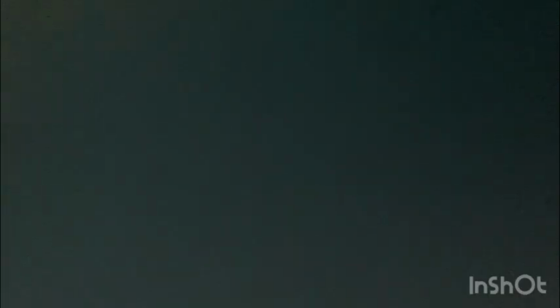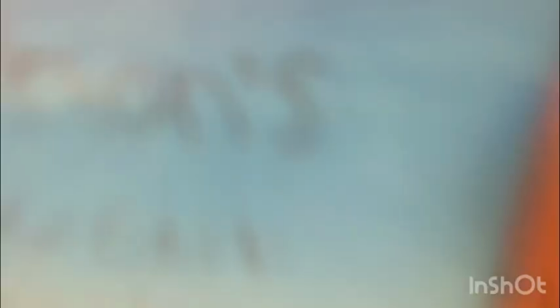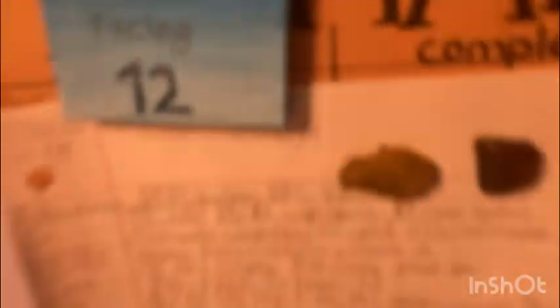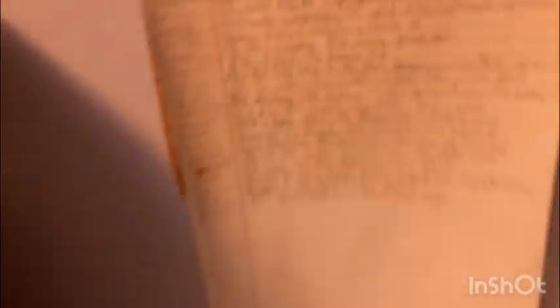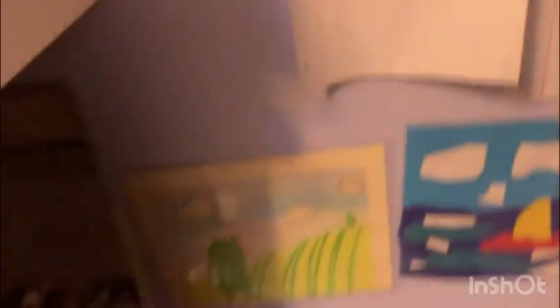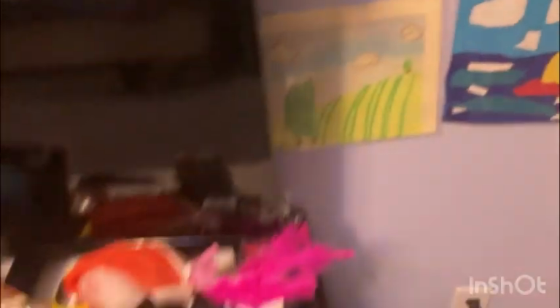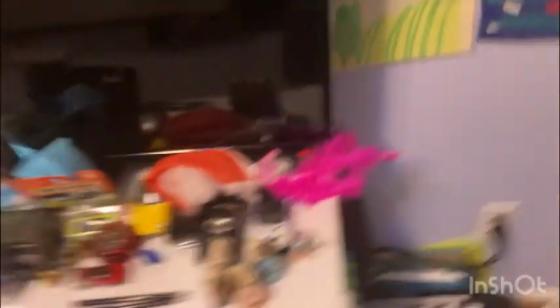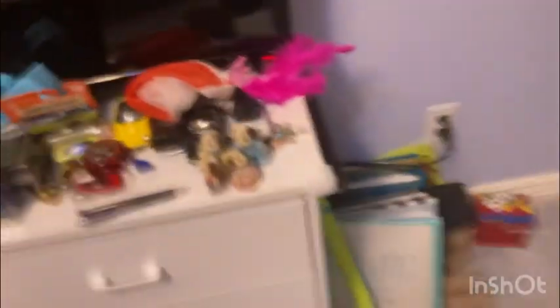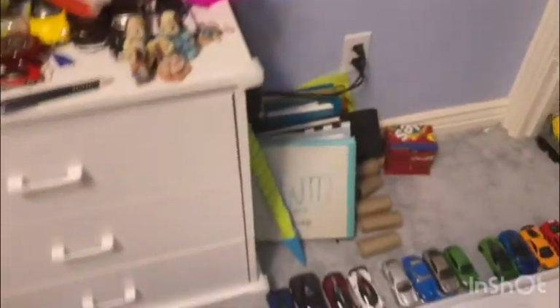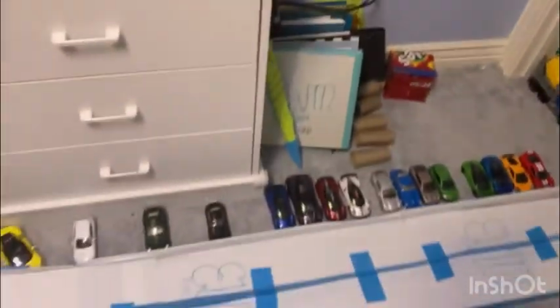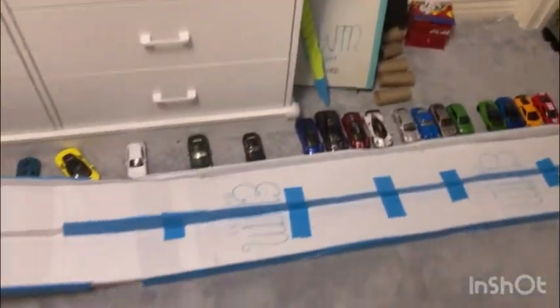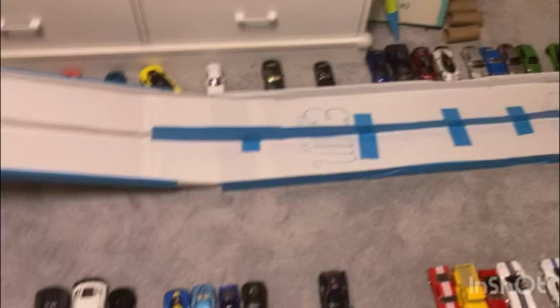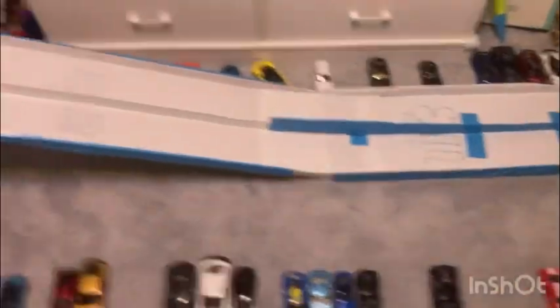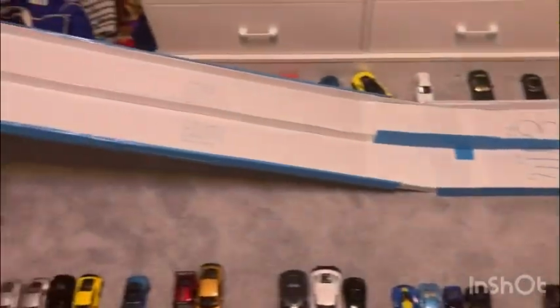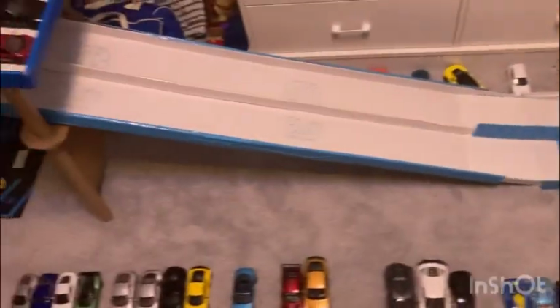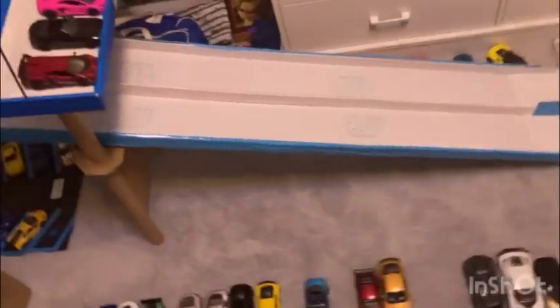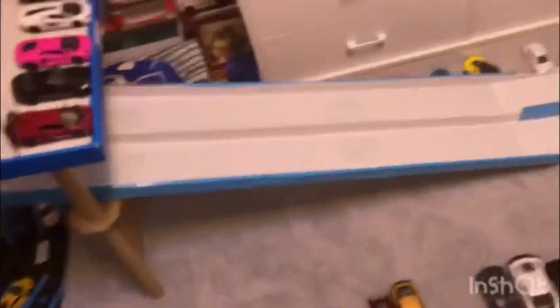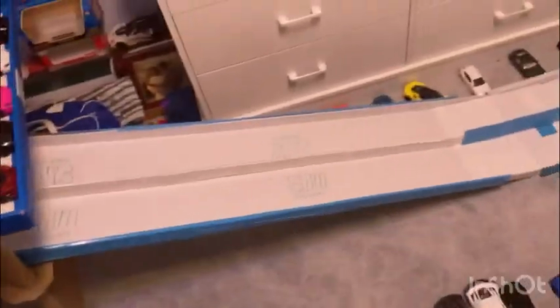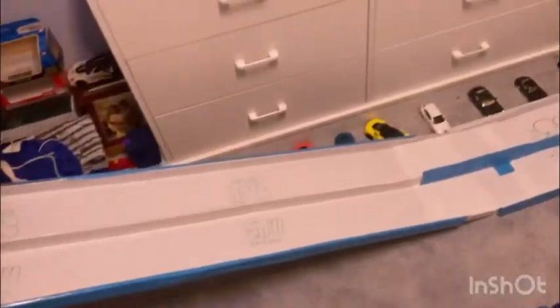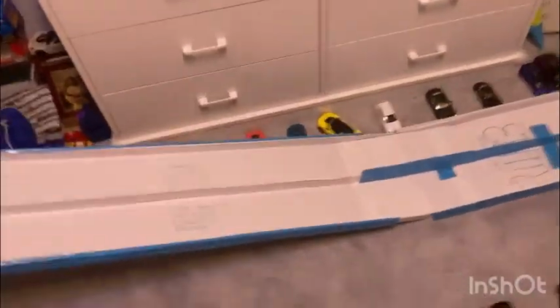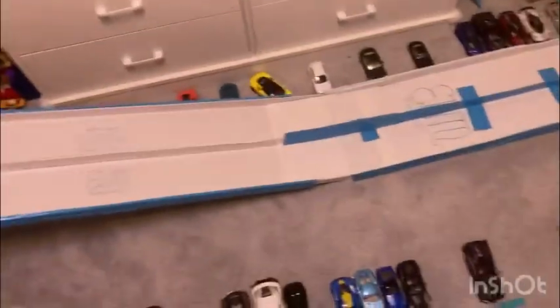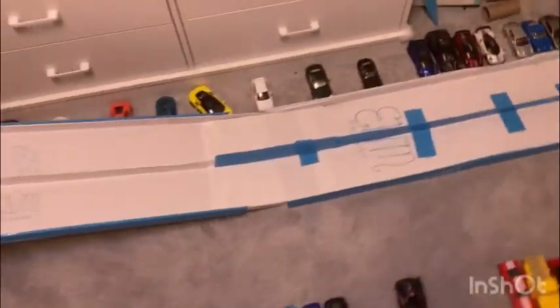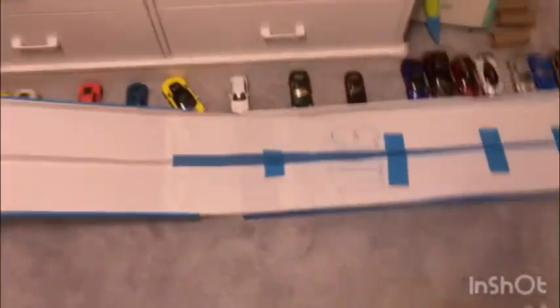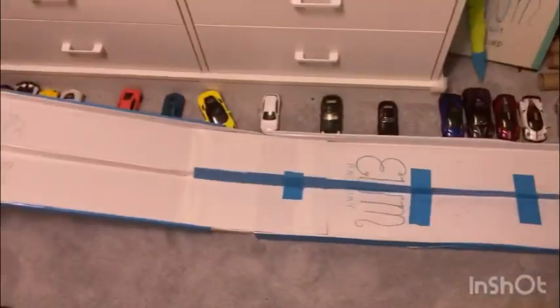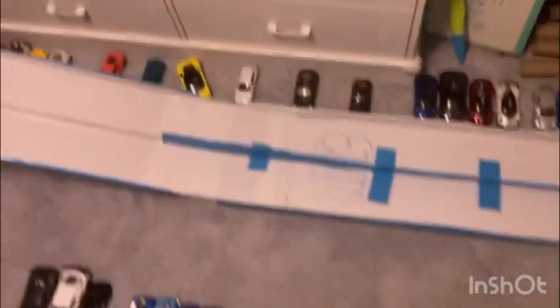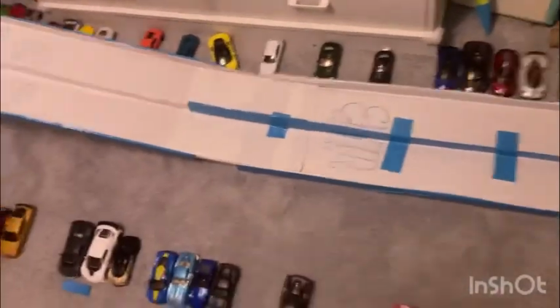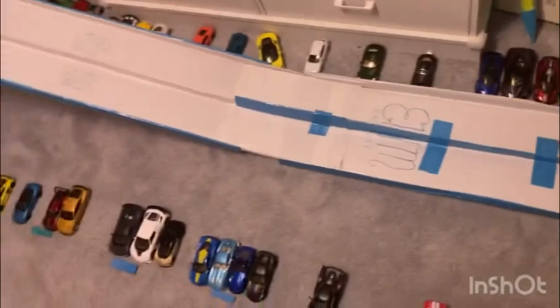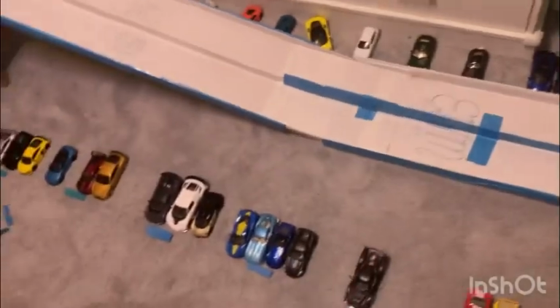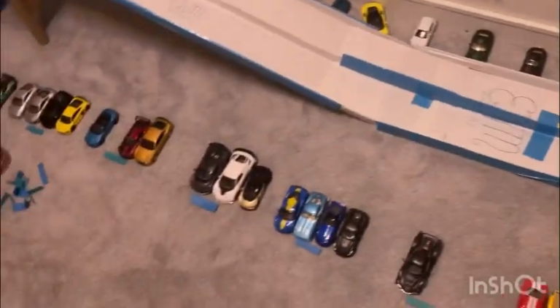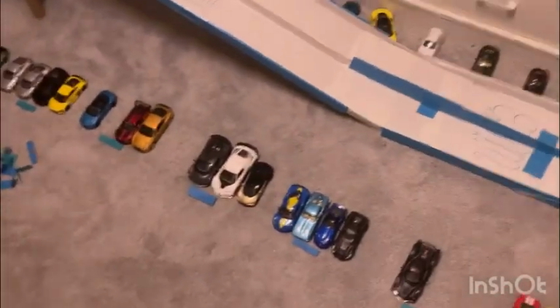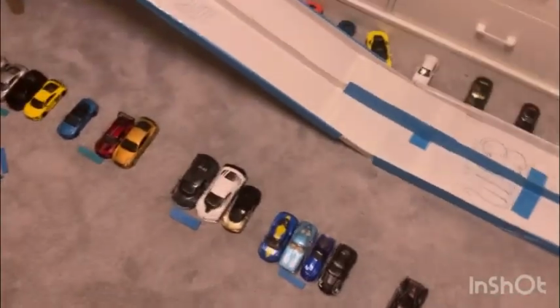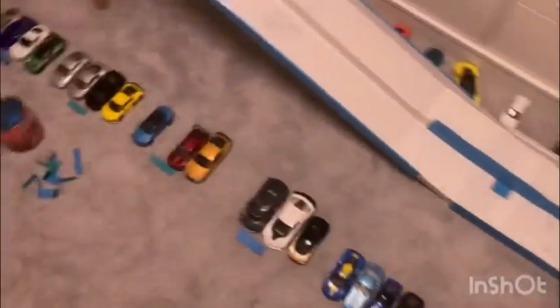Hello everybody, what is up and welcome back to Ethan's Diecast Racing 12, and welcome back to 18 Teams Mega Elimination Pullback Car Drag Race. This is day one part two, and we're going to be racing six teams today.